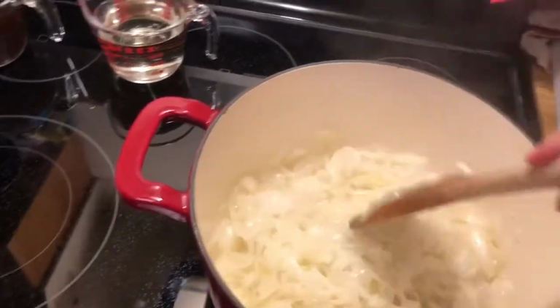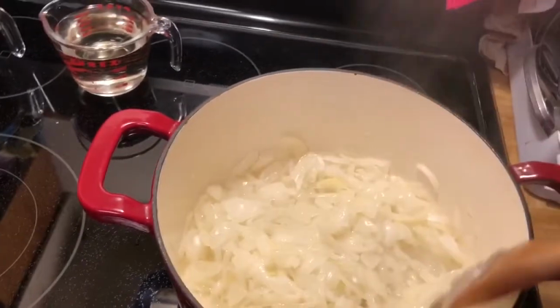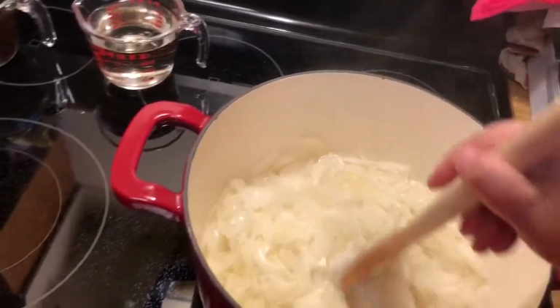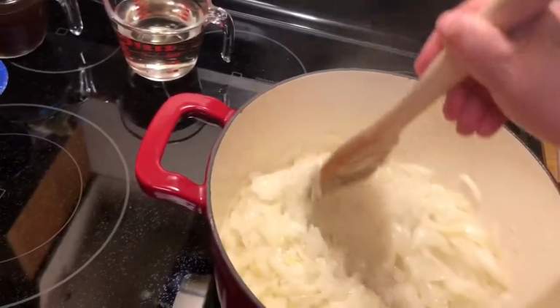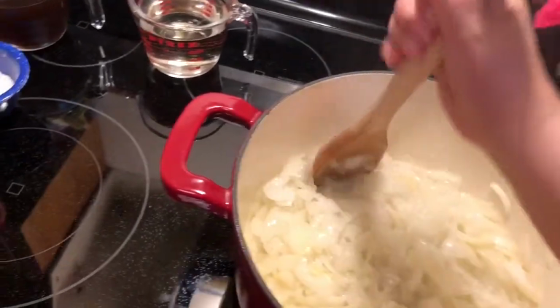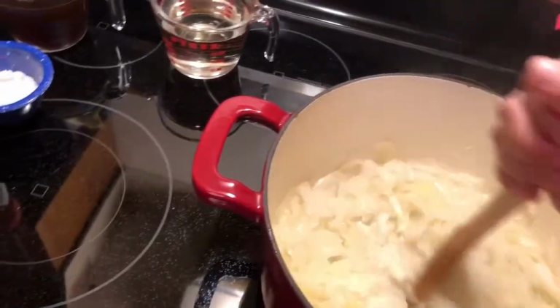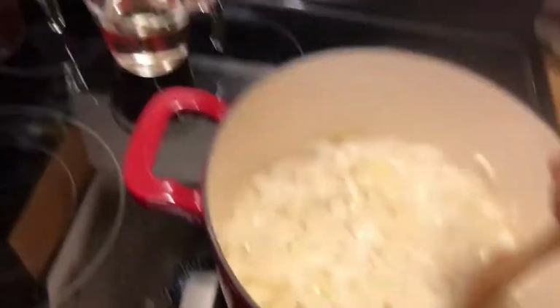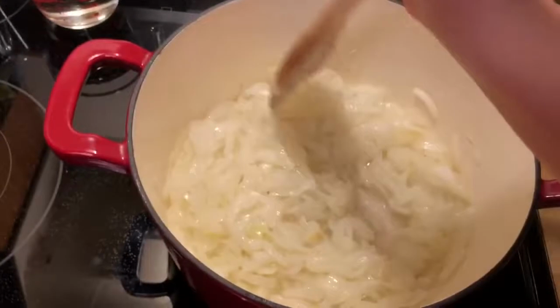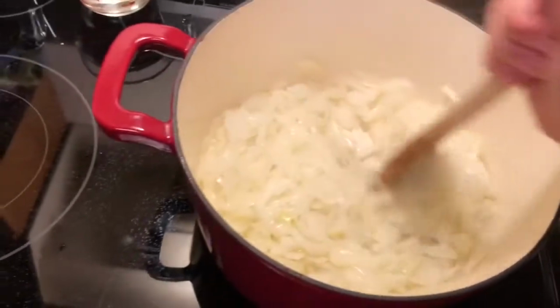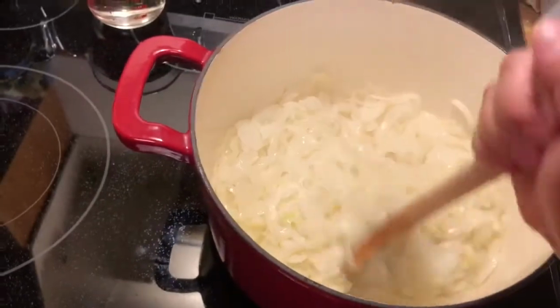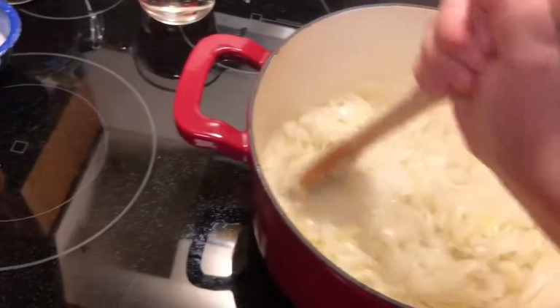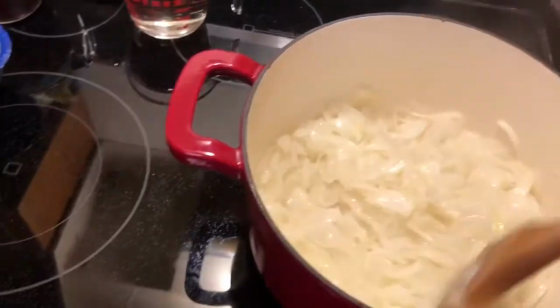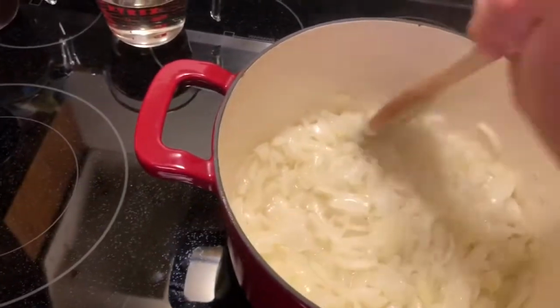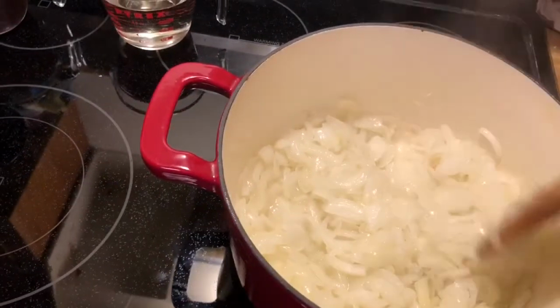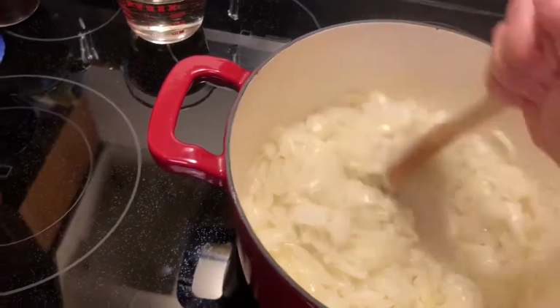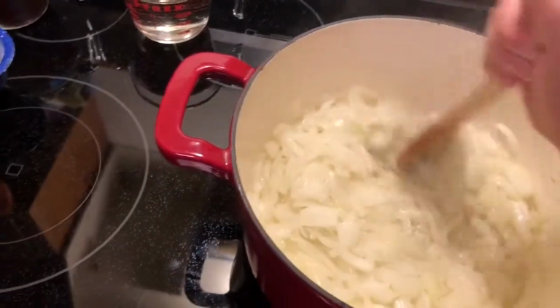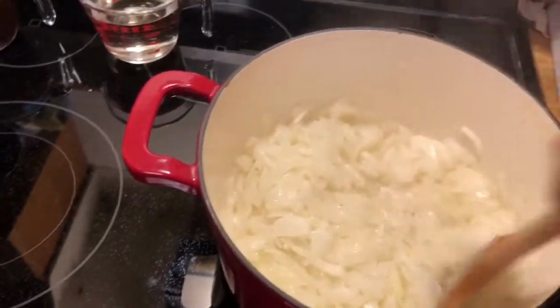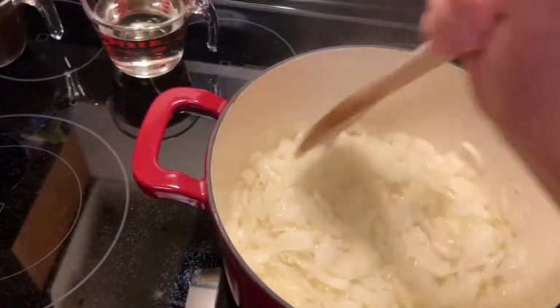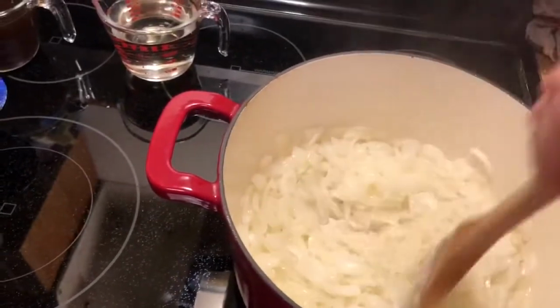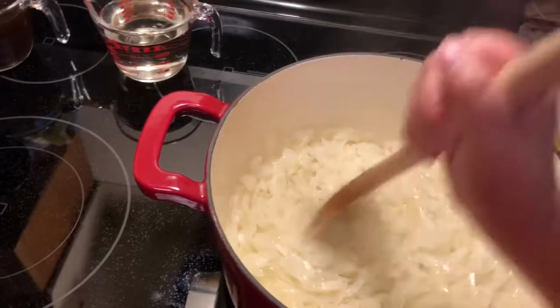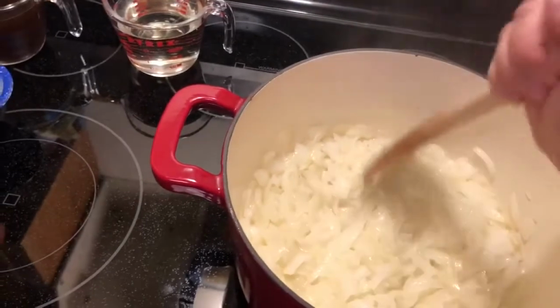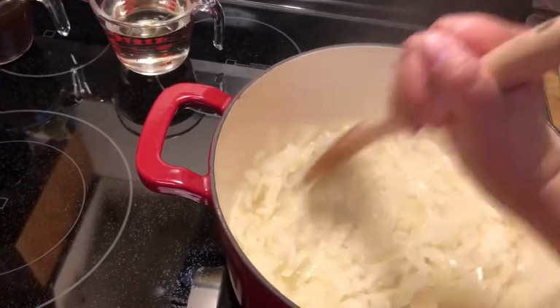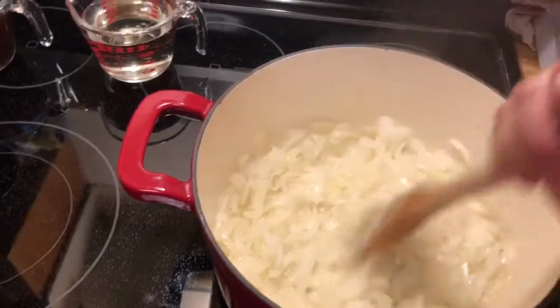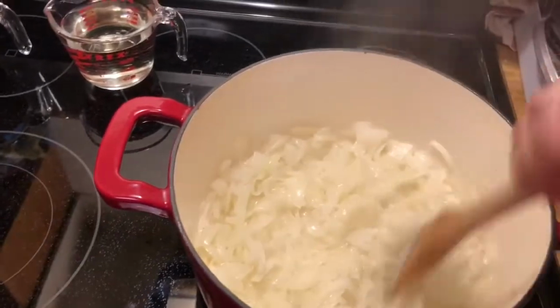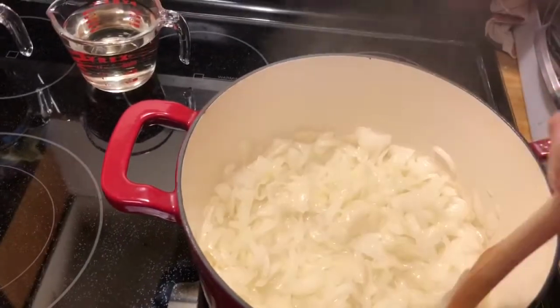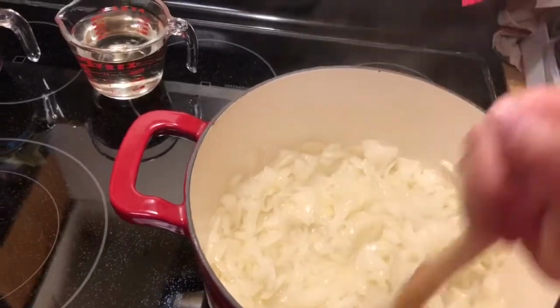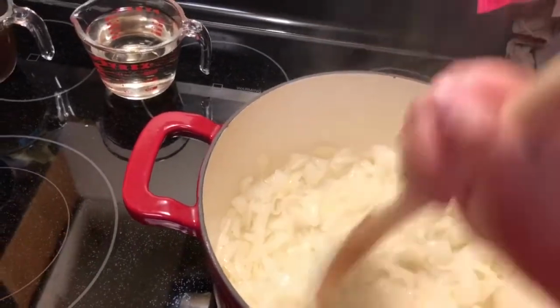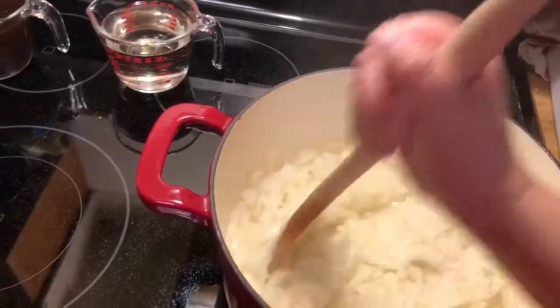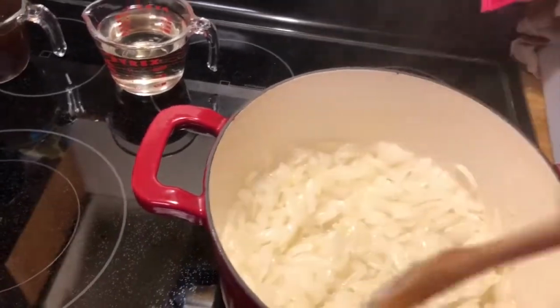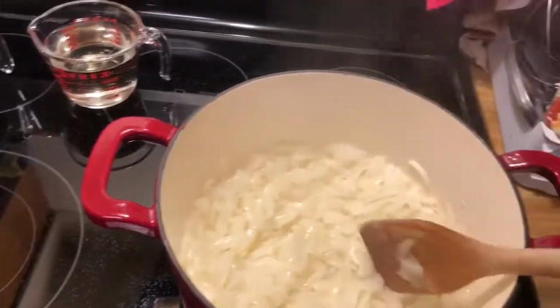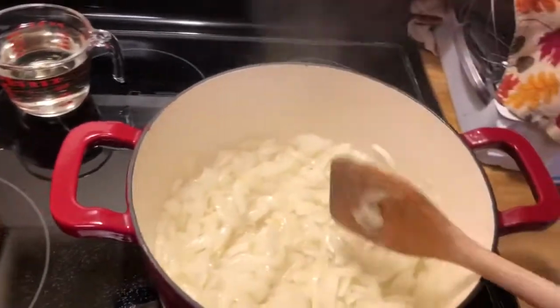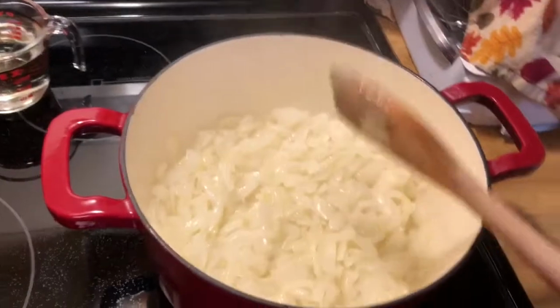But my family liked it the last time I made the soup, so I'm going to make it again. I'm going to let this sit for a little bit, brown up on one side, and then mix it again, I suppose.